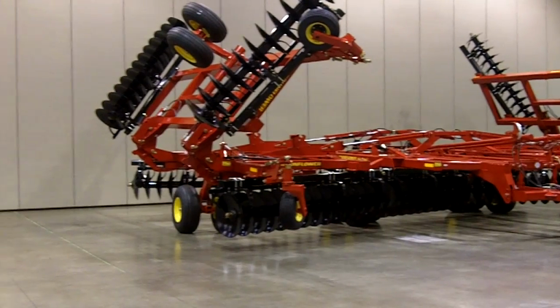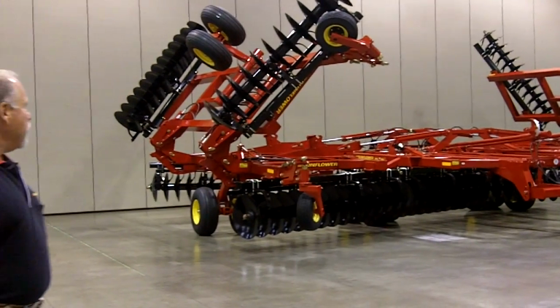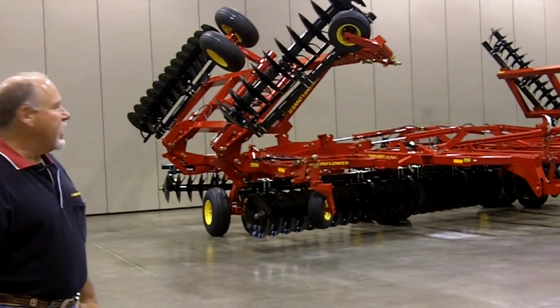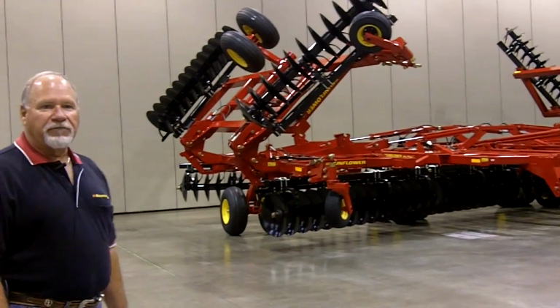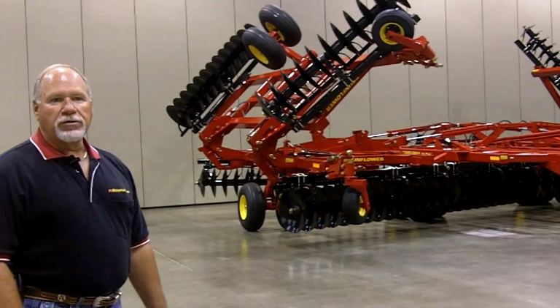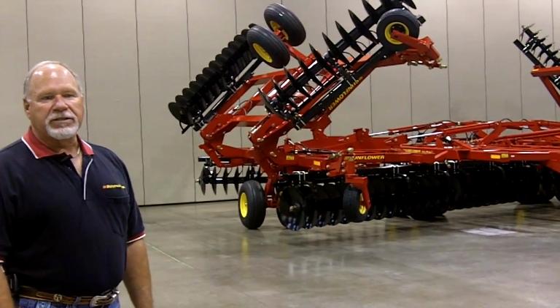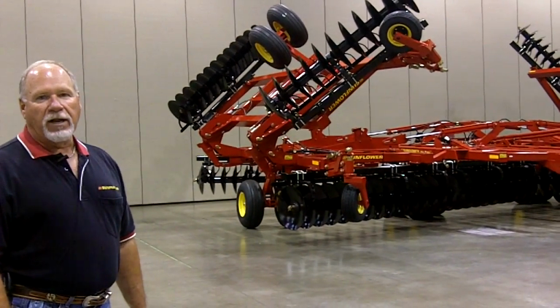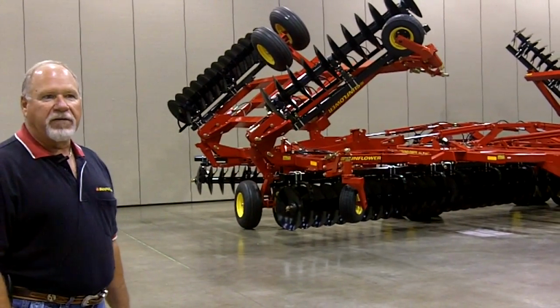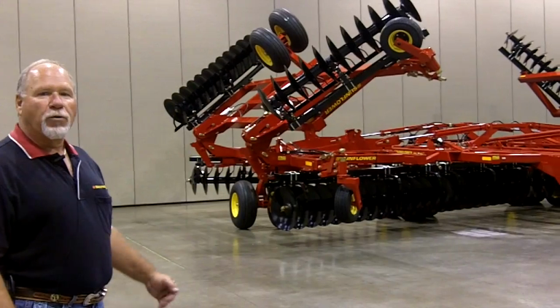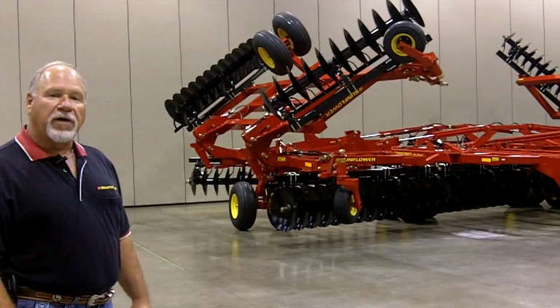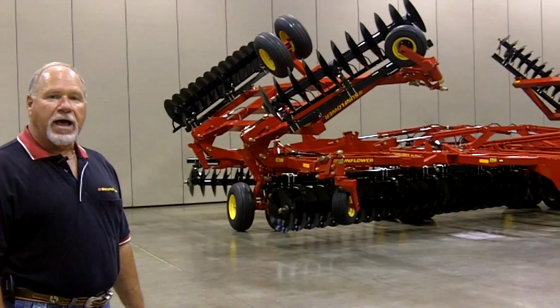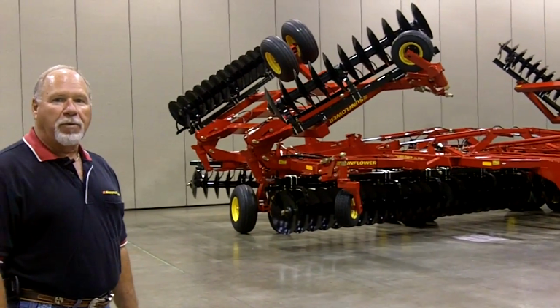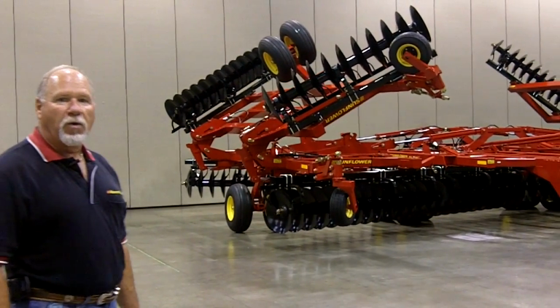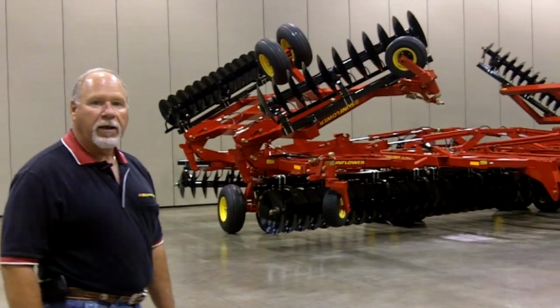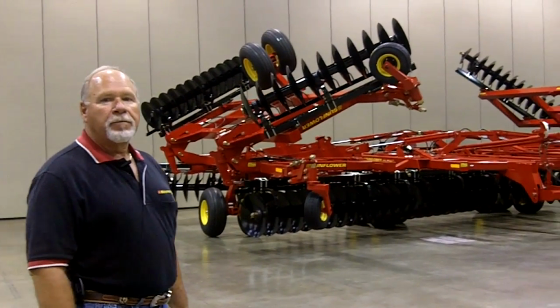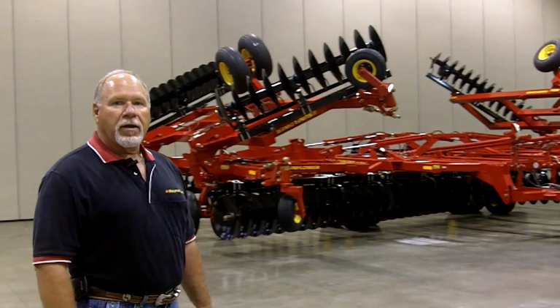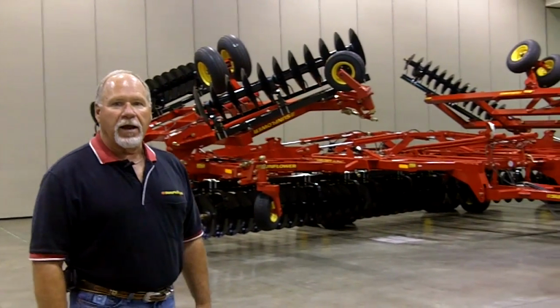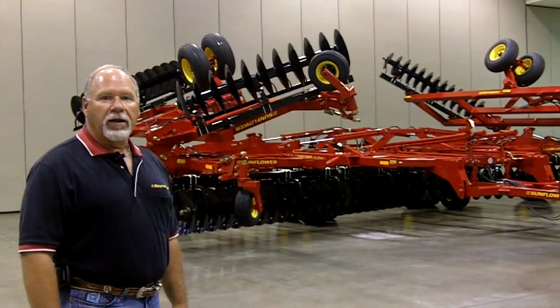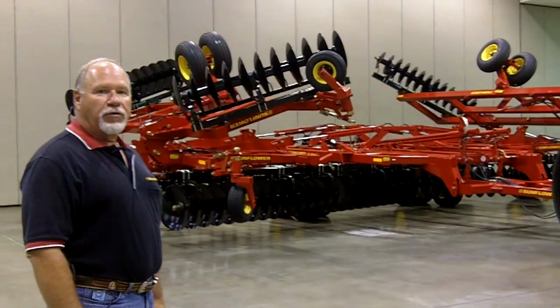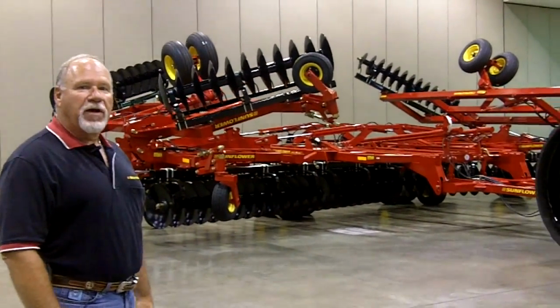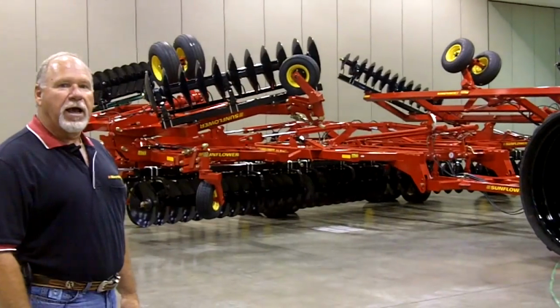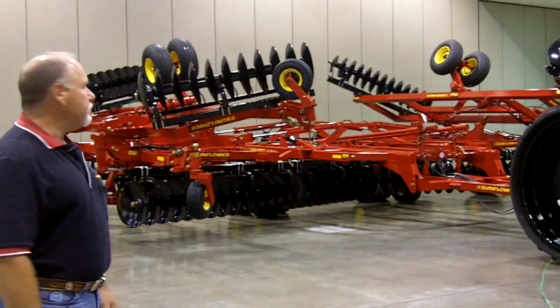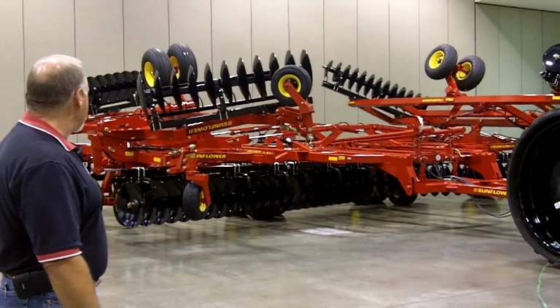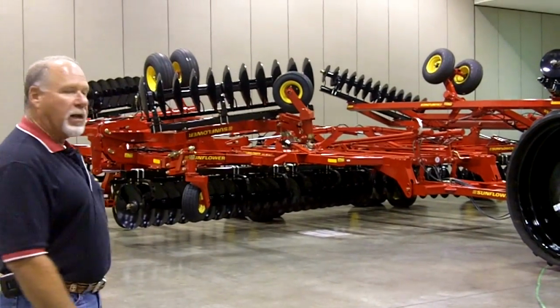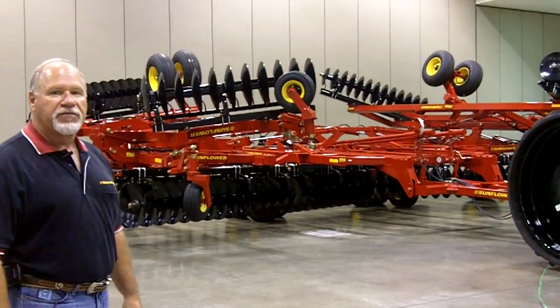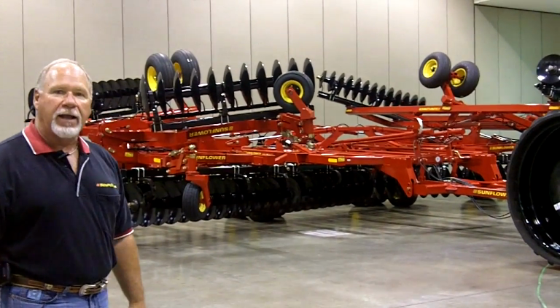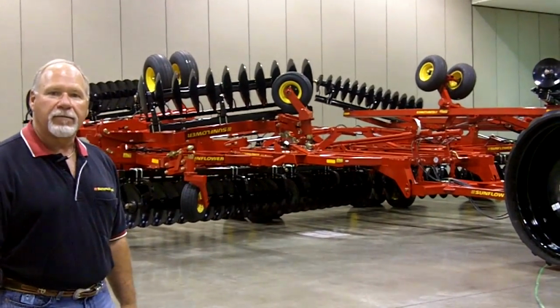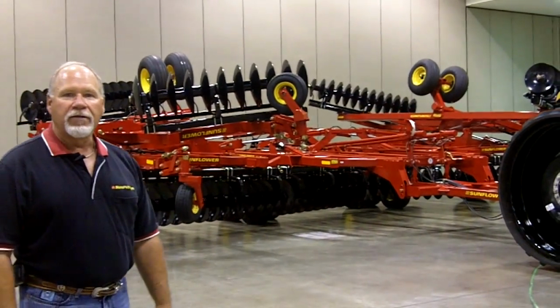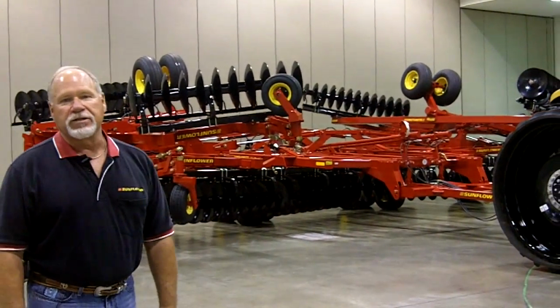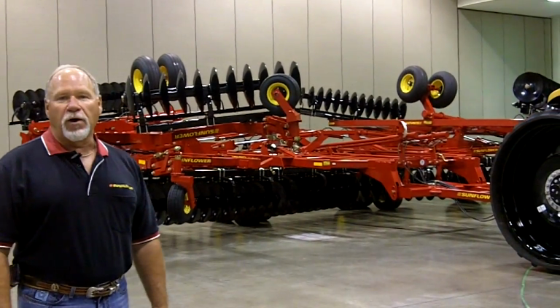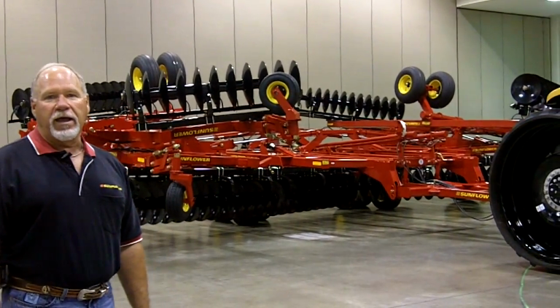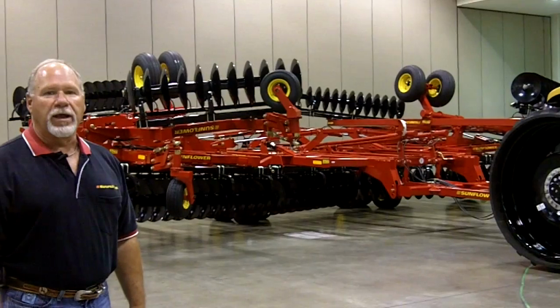As you can see as it folds, it's got relief valves in it so that it folds the outer part of the wing first, and then after it's folded up and lays flat, it starts folding the inner wings.